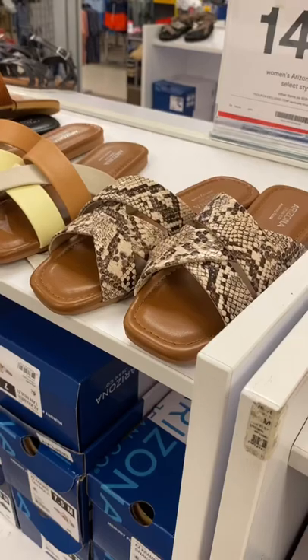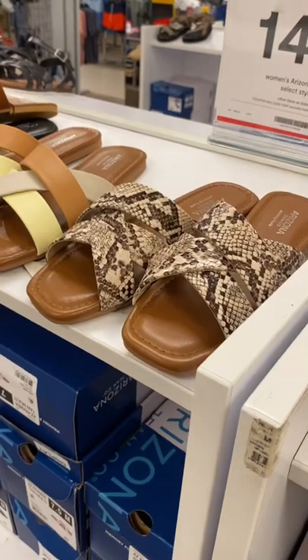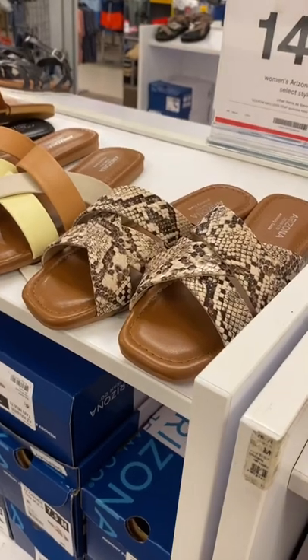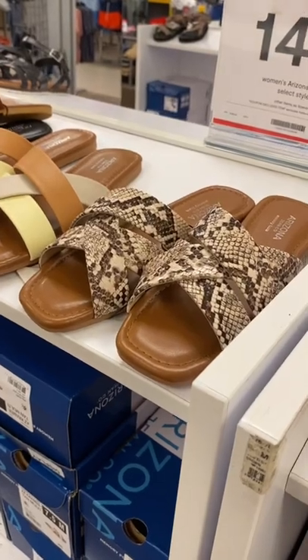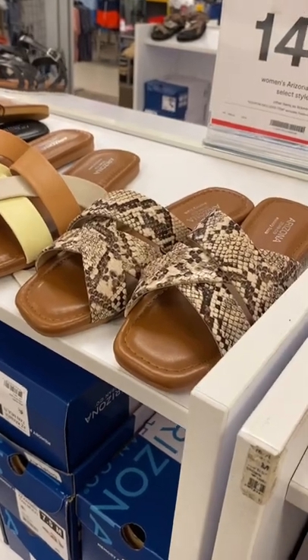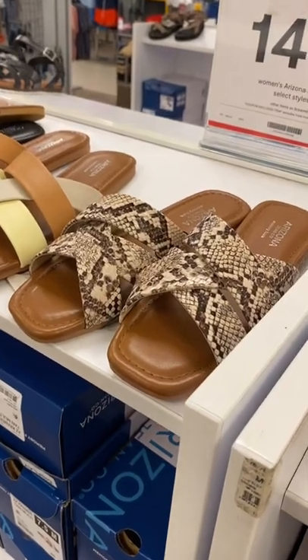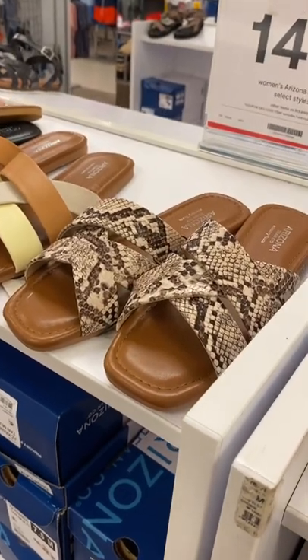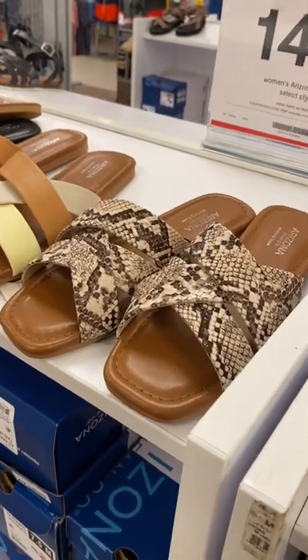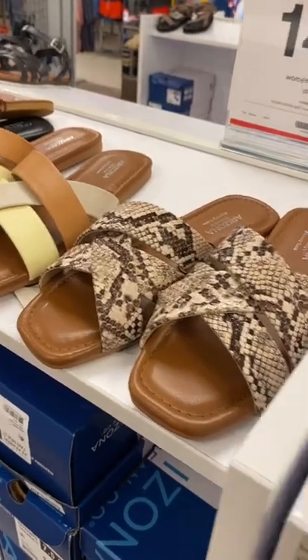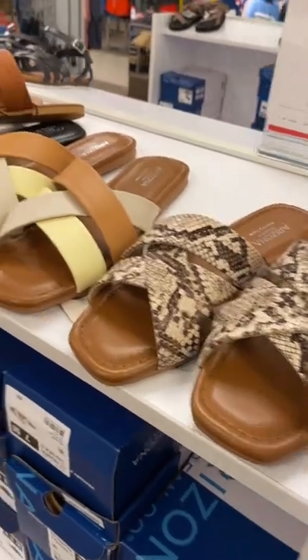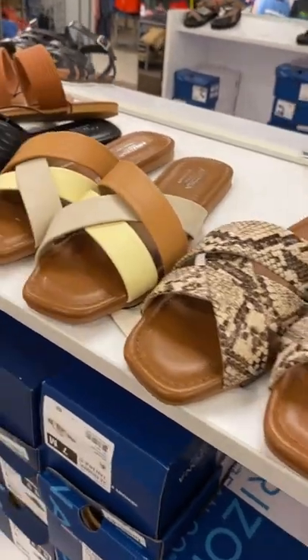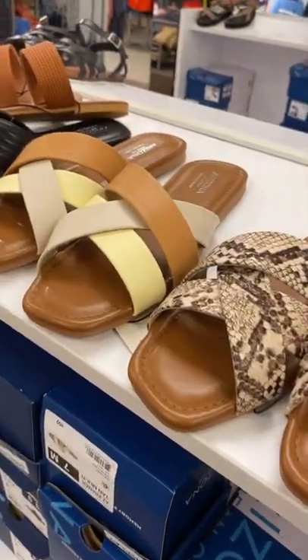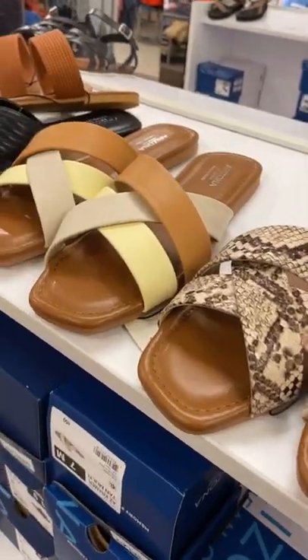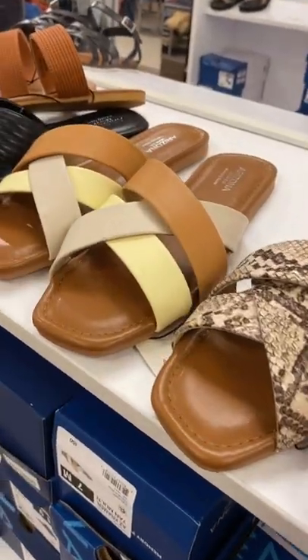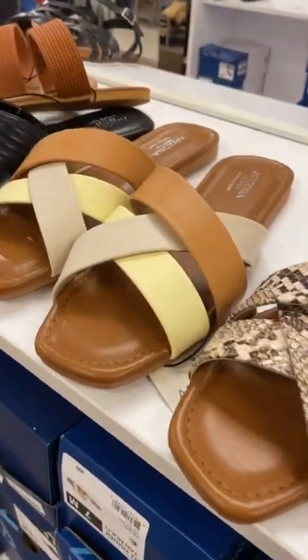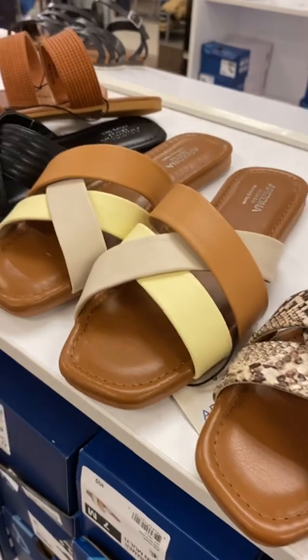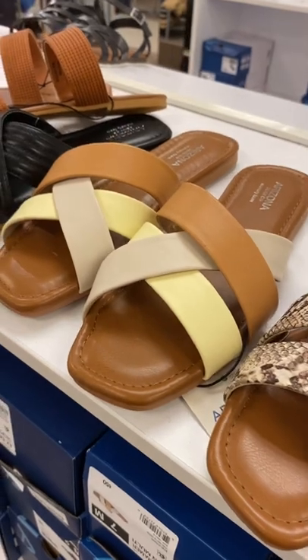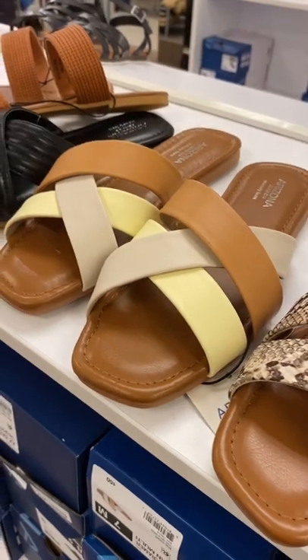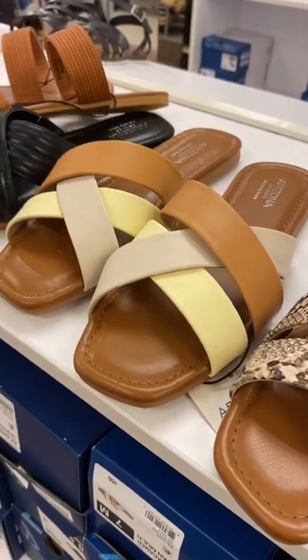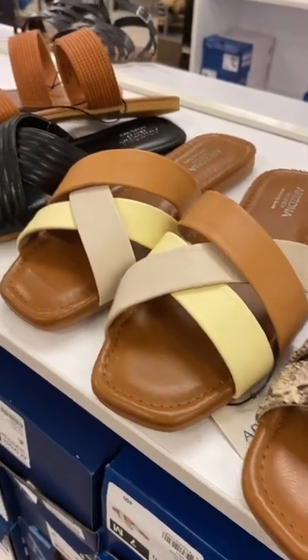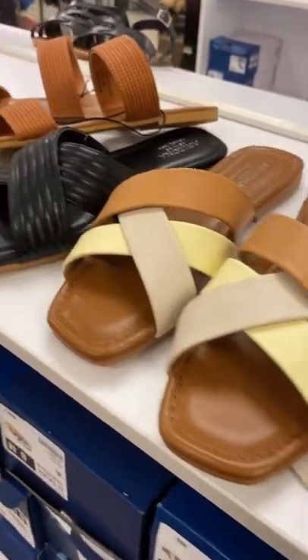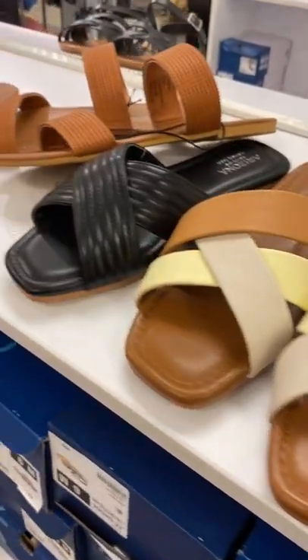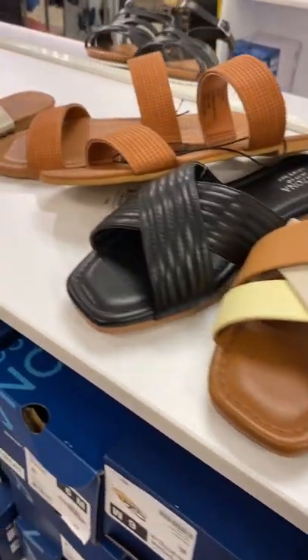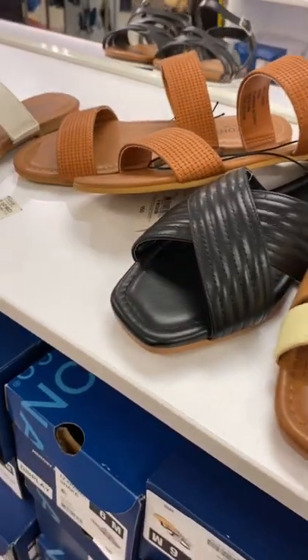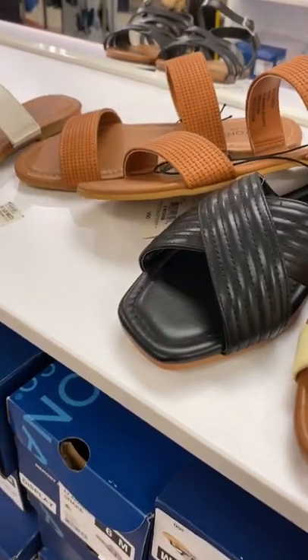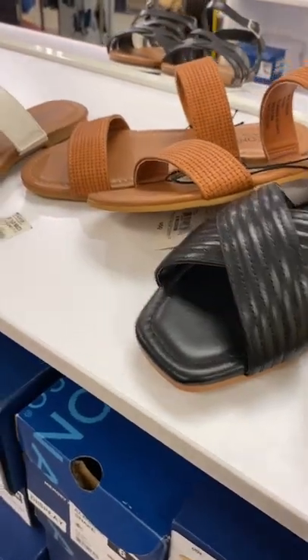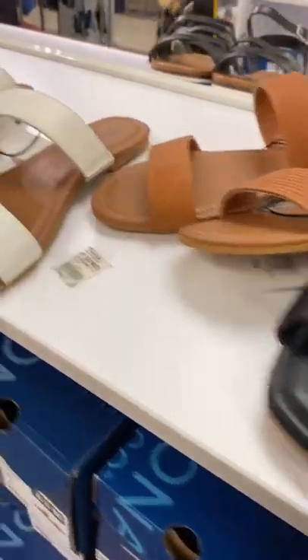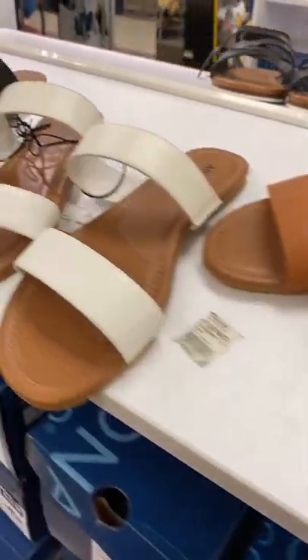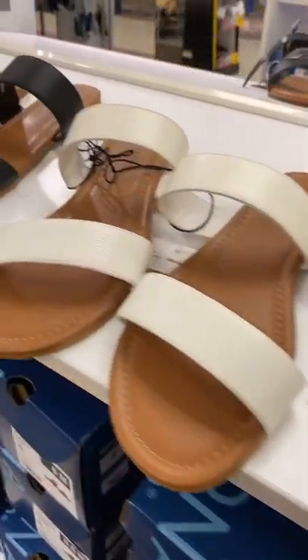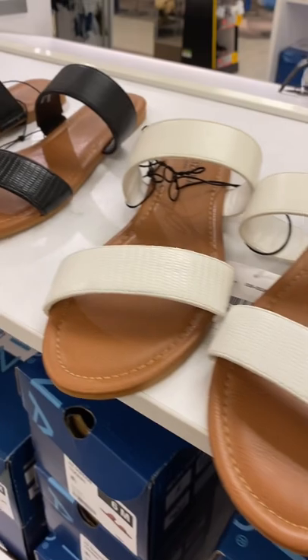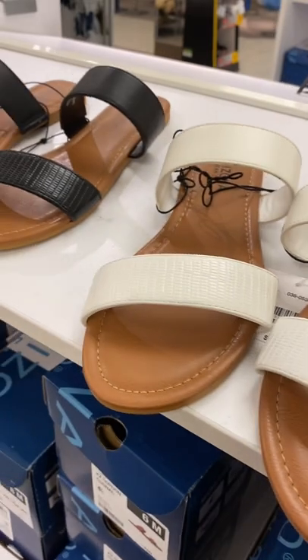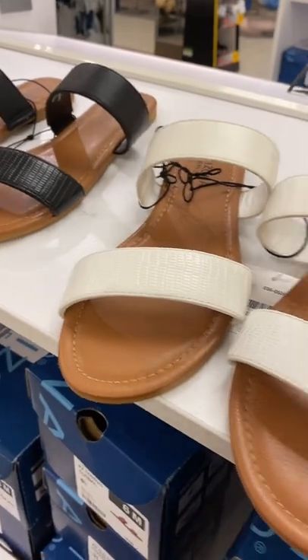Welcome back to my channel. I'm at JCPenney's and I want to see what kind of shoes they have in the women's department. I find some of the coolest shoes at JCPenney's, so I want to see what they have. And they have some really cute ones here.